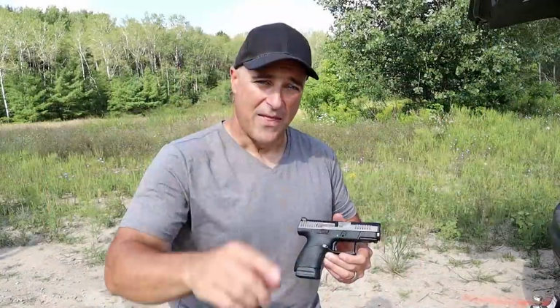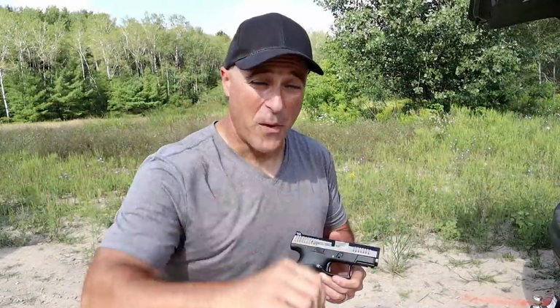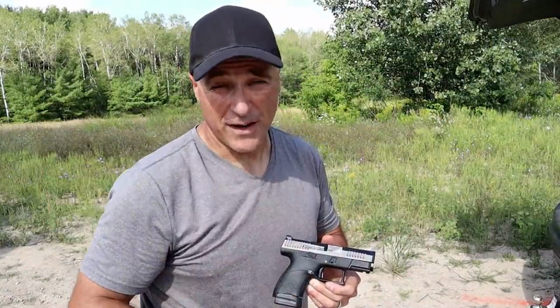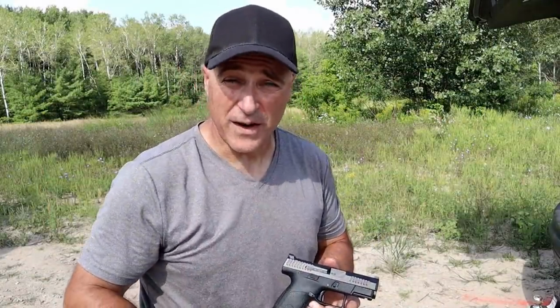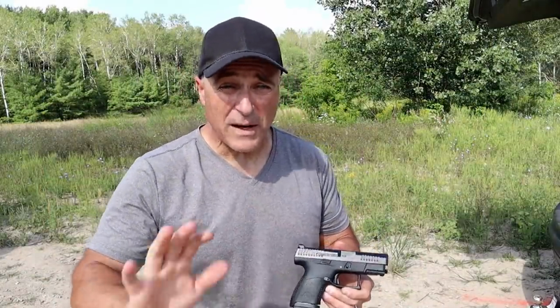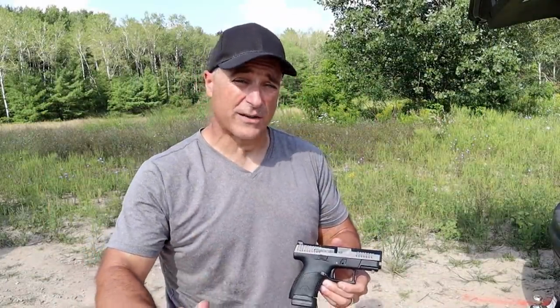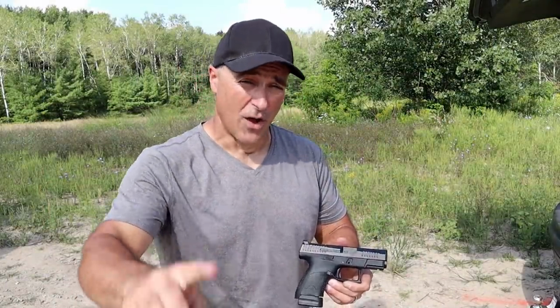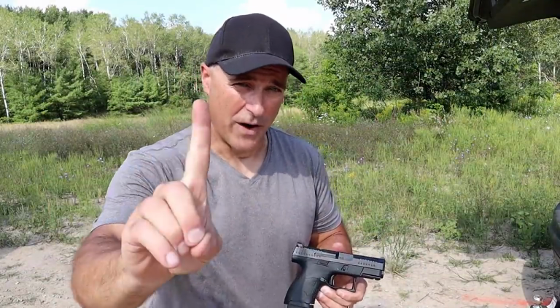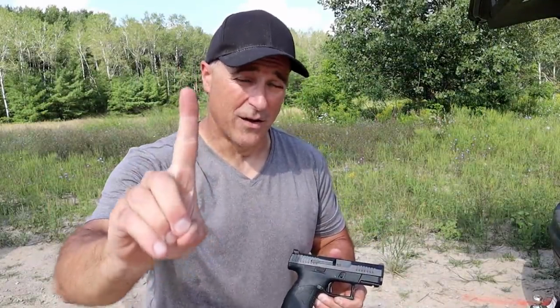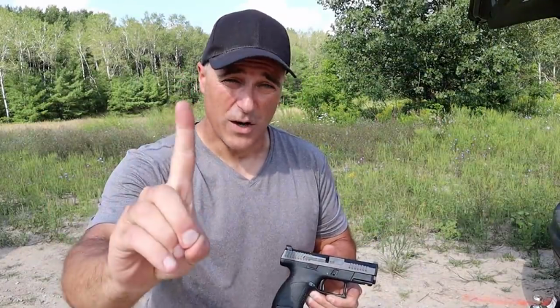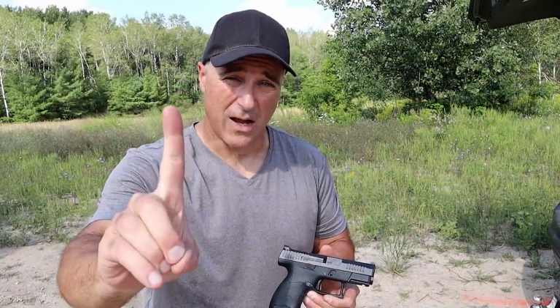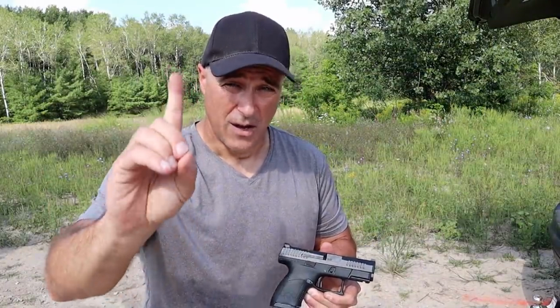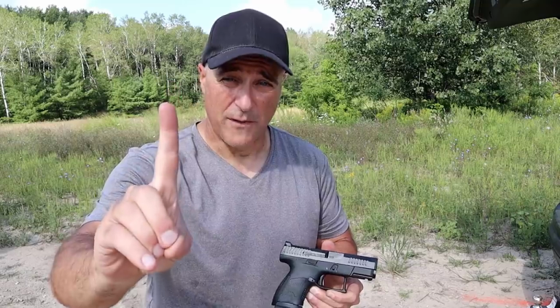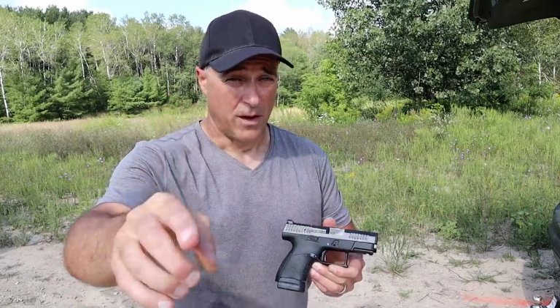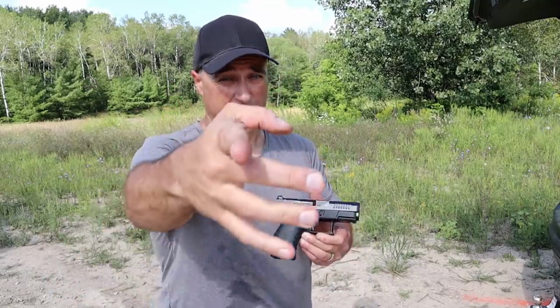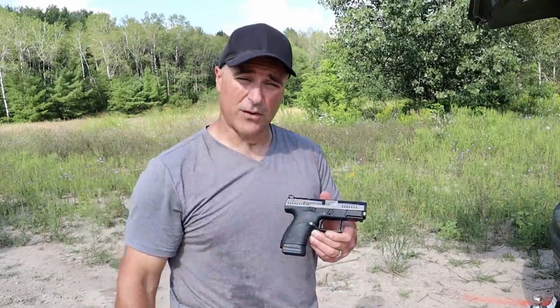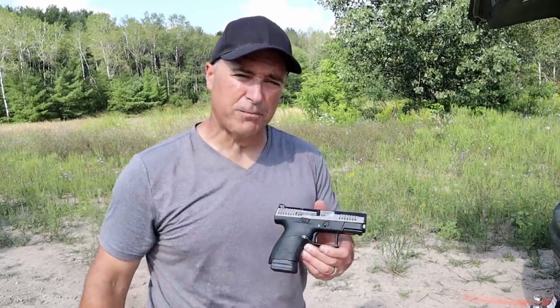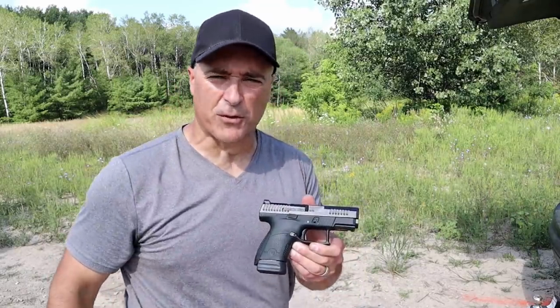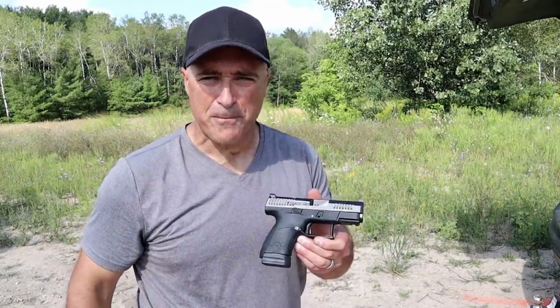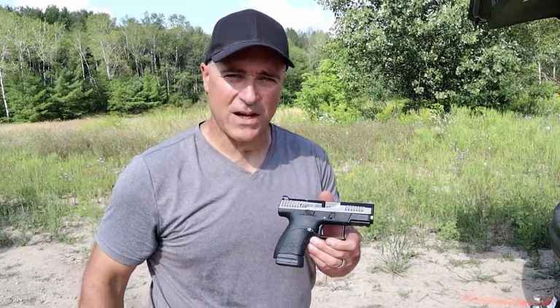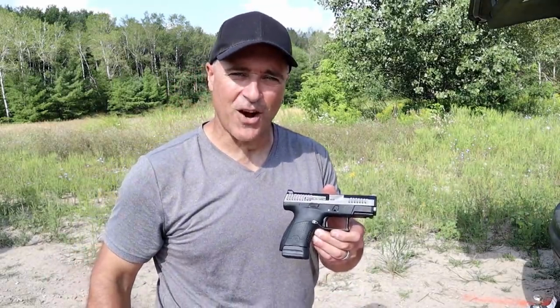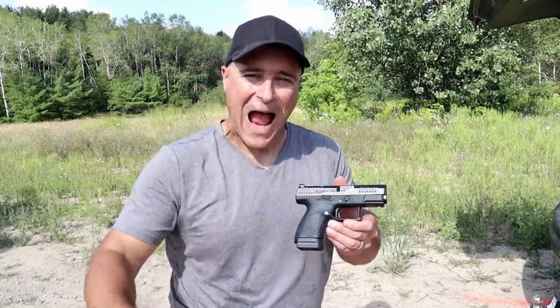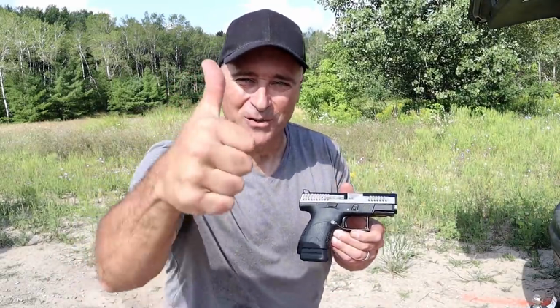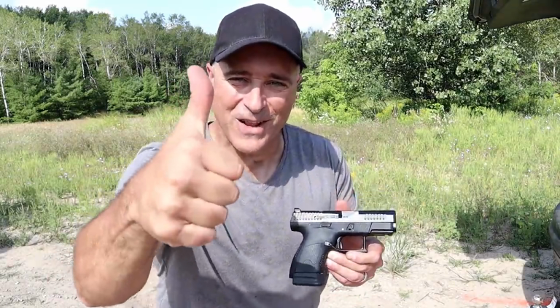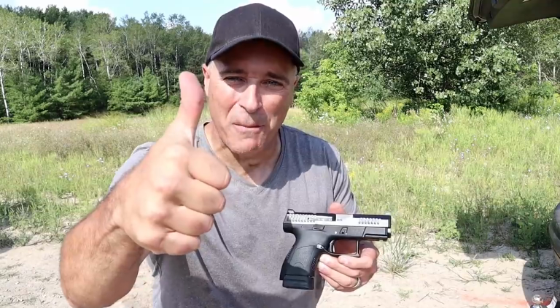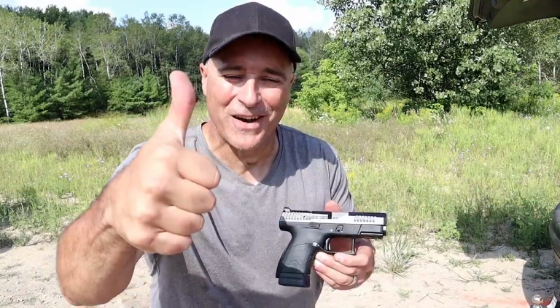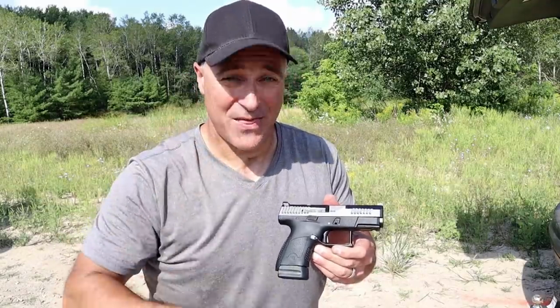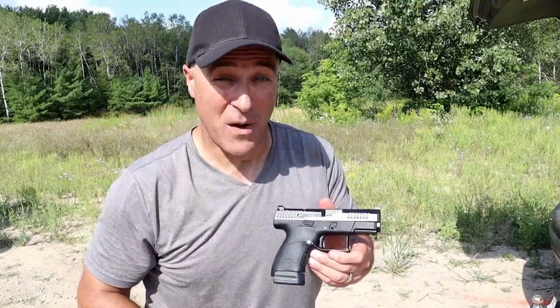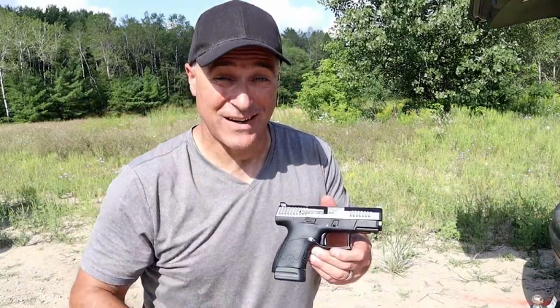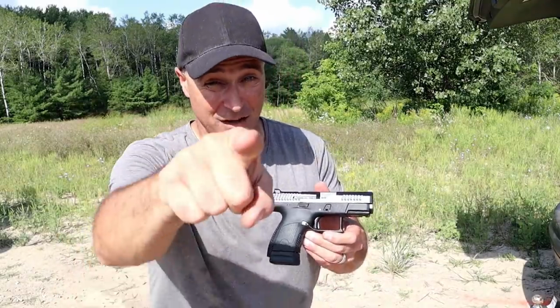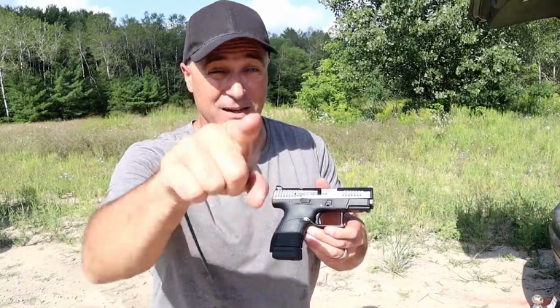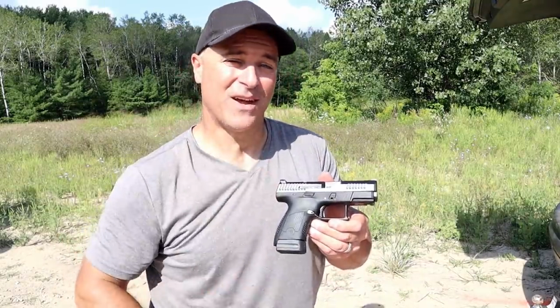Thanks for watching another video in my series called One Handgun, One Shotgun, and One Rifle. If you like videos like this please subscribe and share. I always appreciate the thumbs up button. Thanks for watching and you guys be safe.